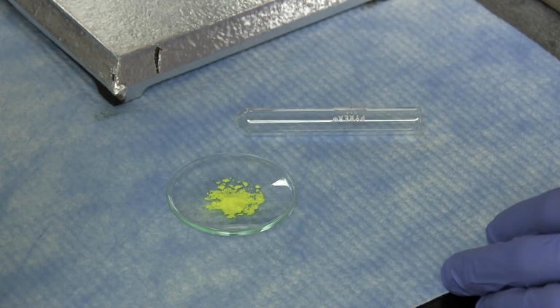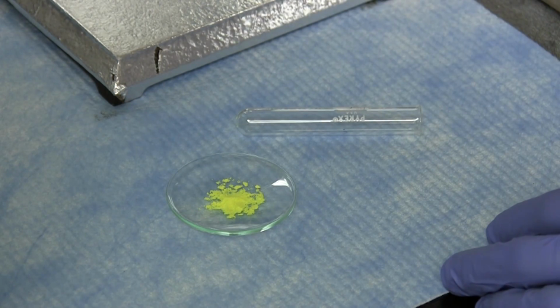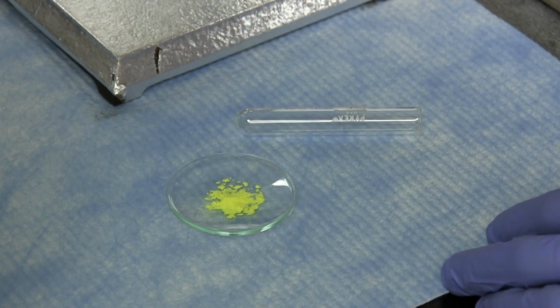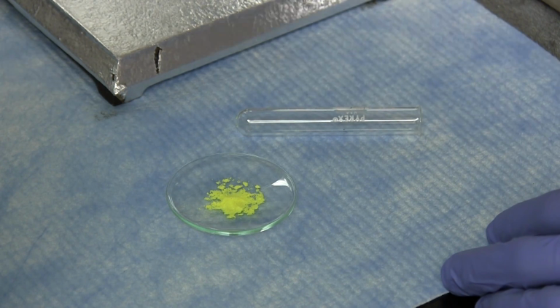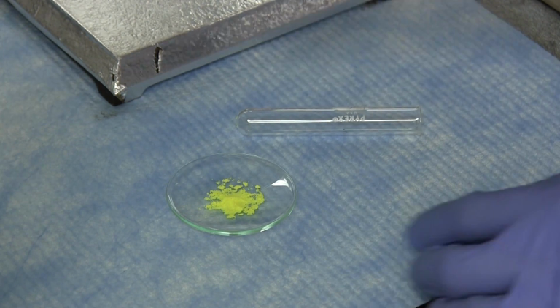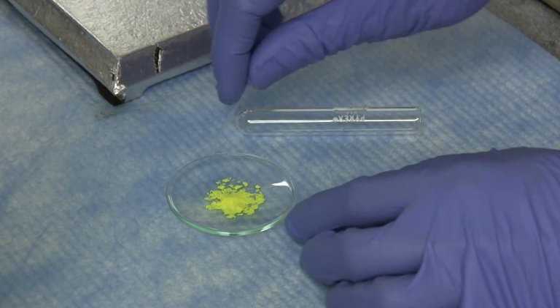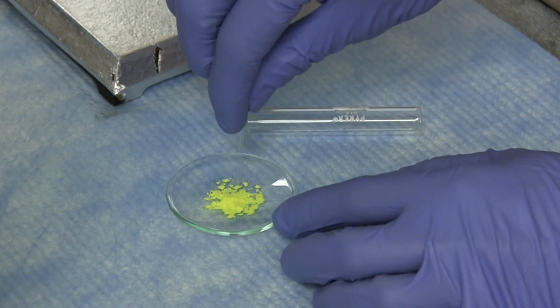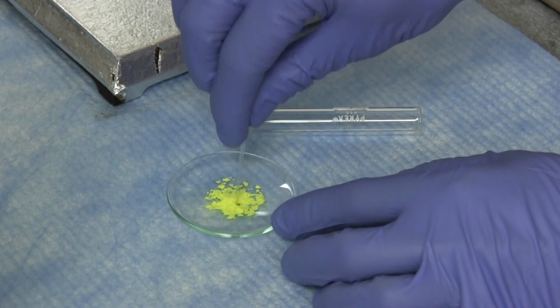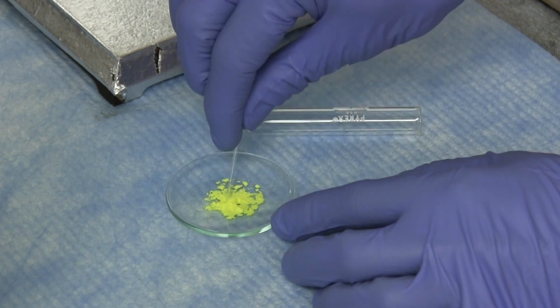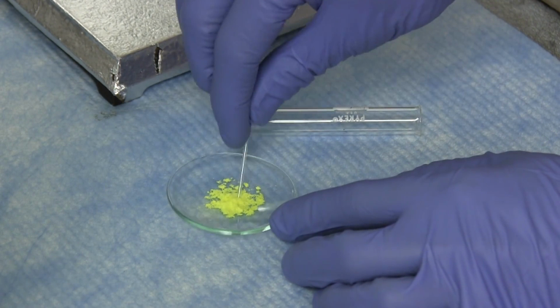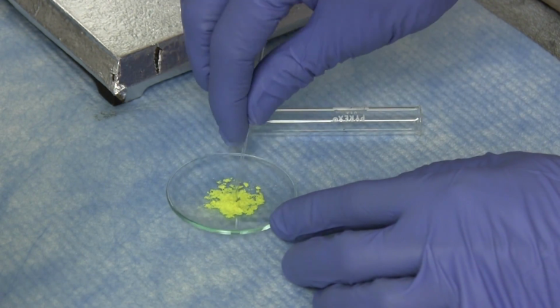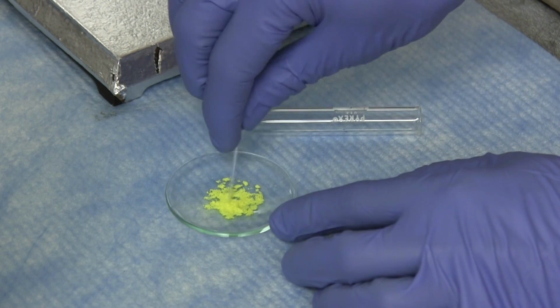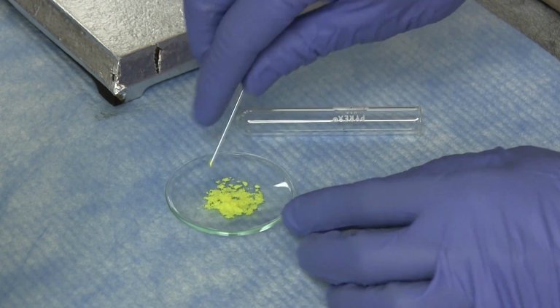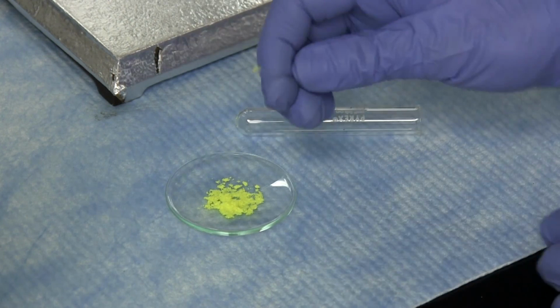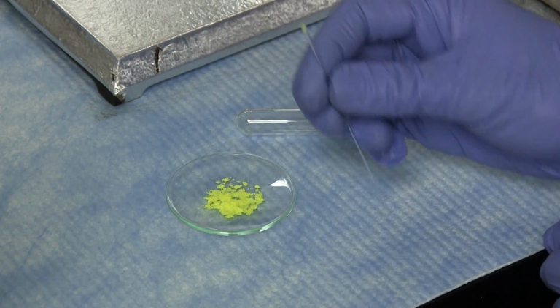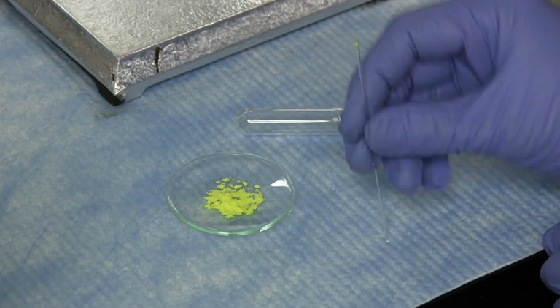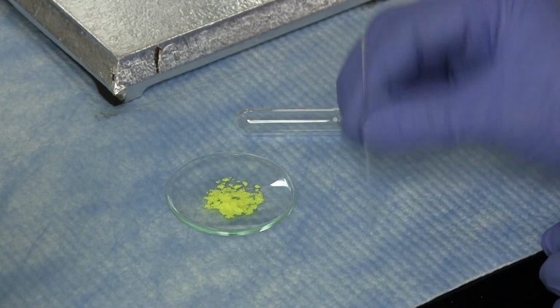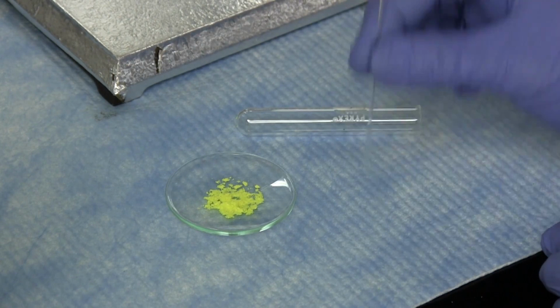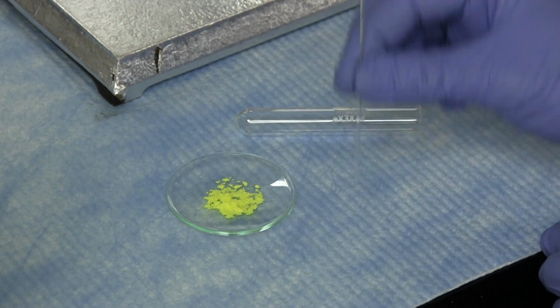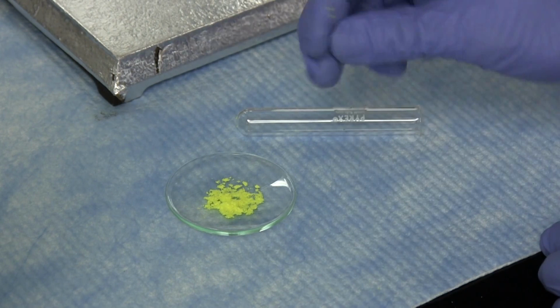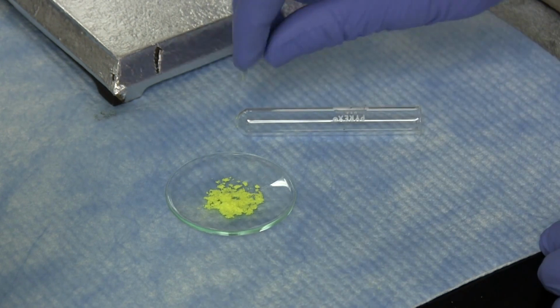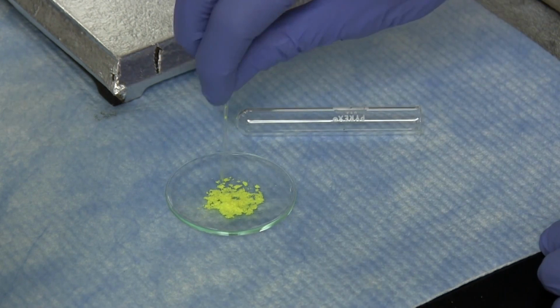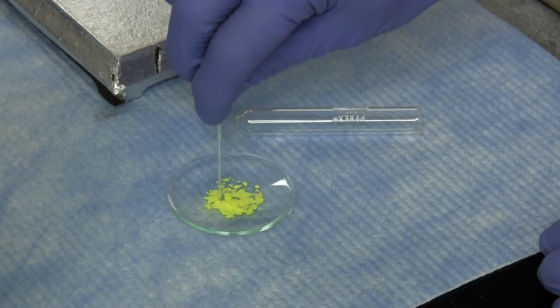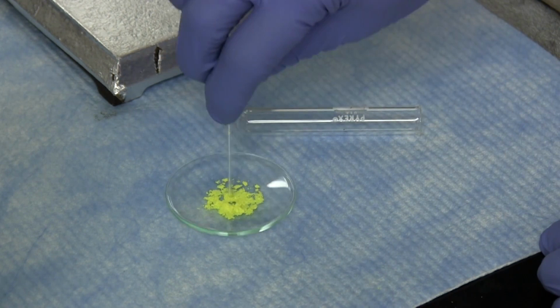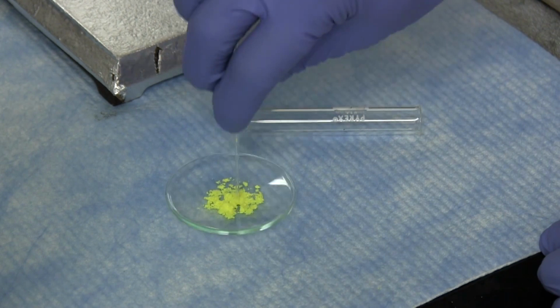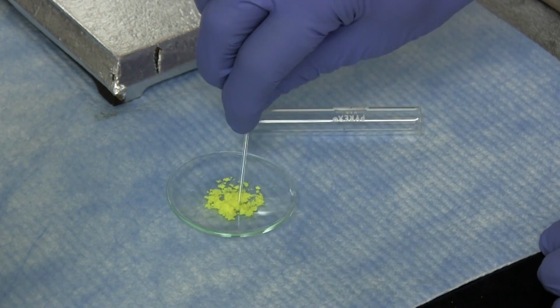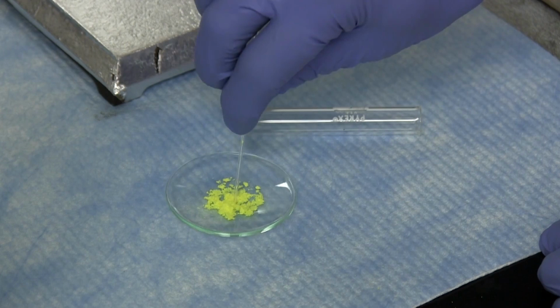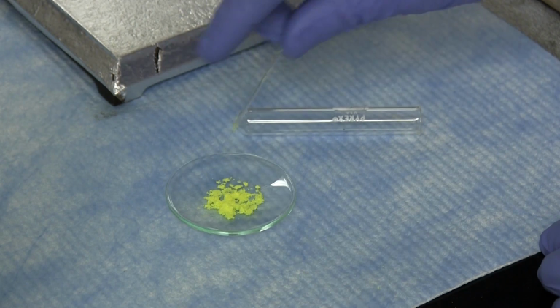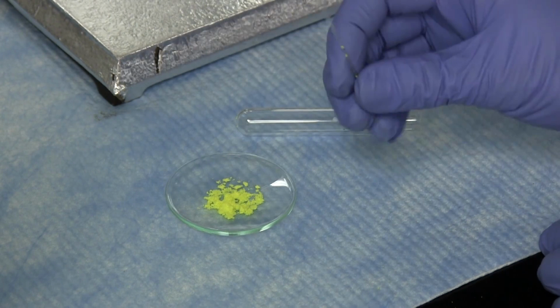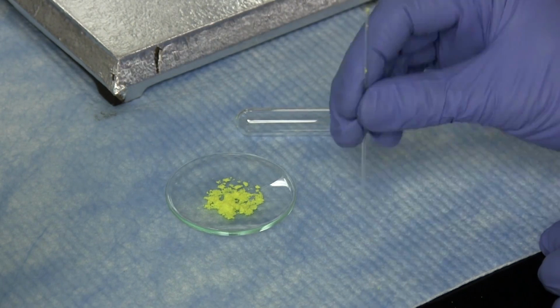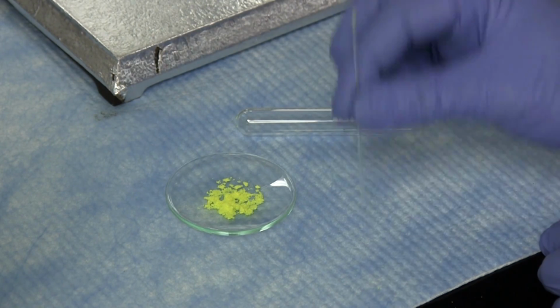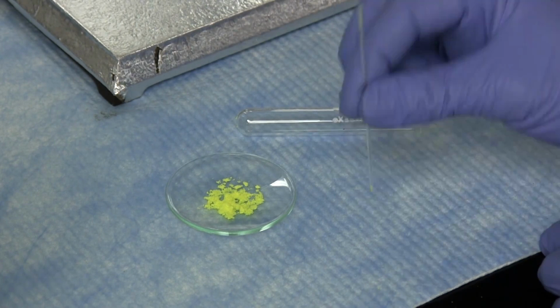The open end of the capillary tube is tapped into the powdered solid, inverted, and tapped several times on the bench top to allow the solid to settle at the bottom of the tube.